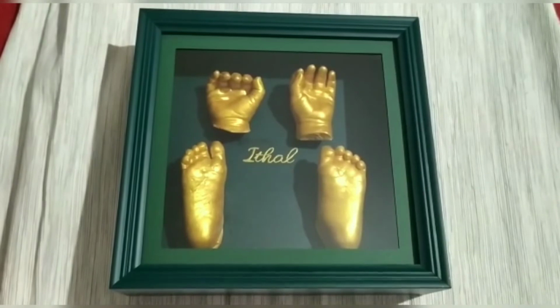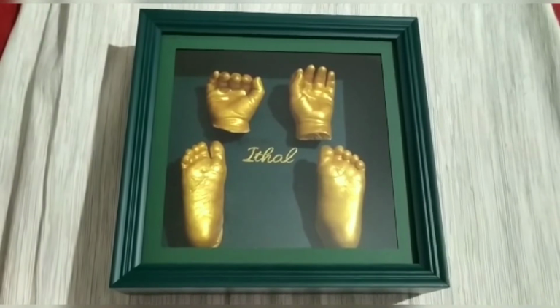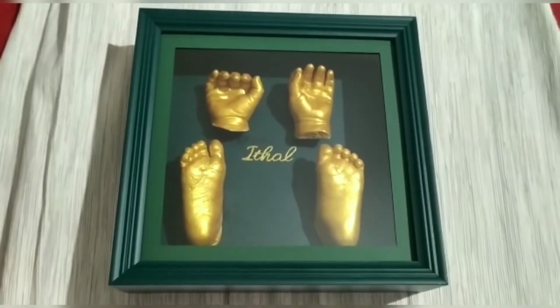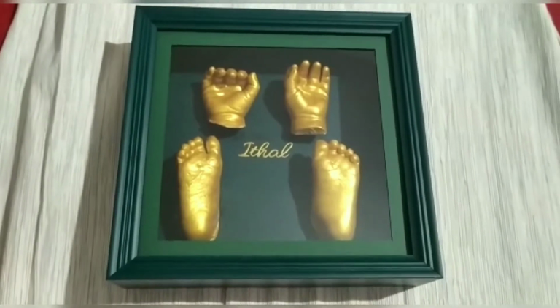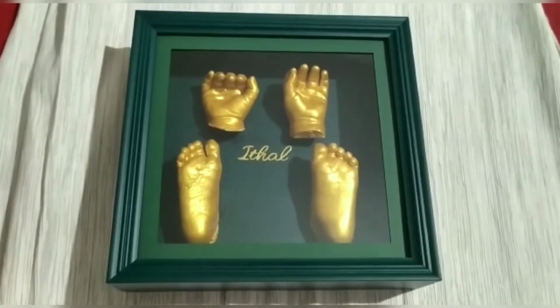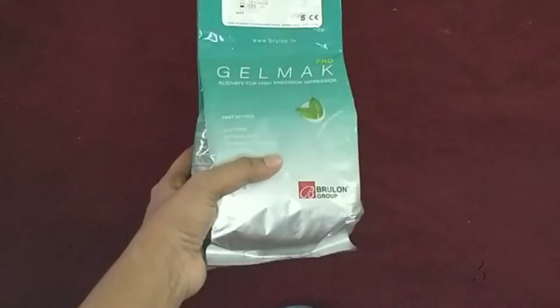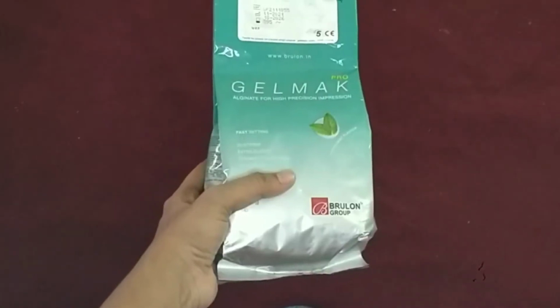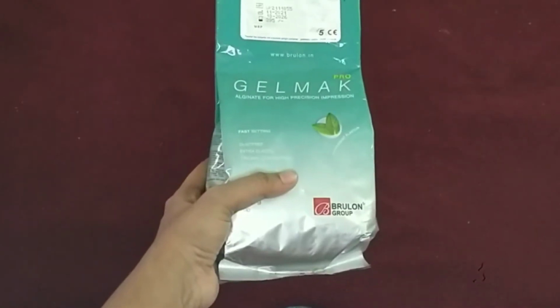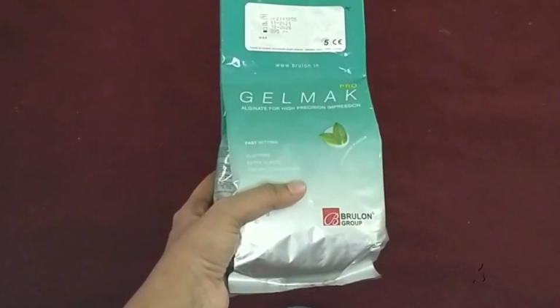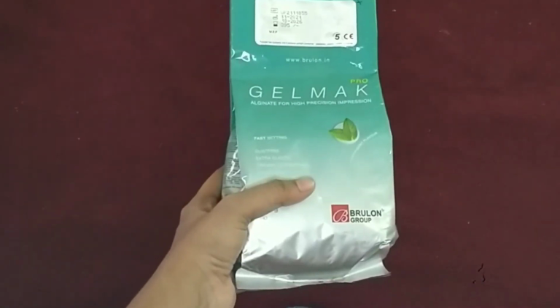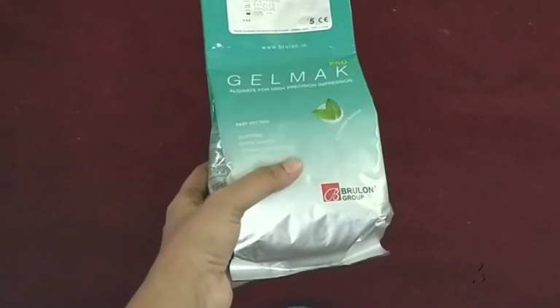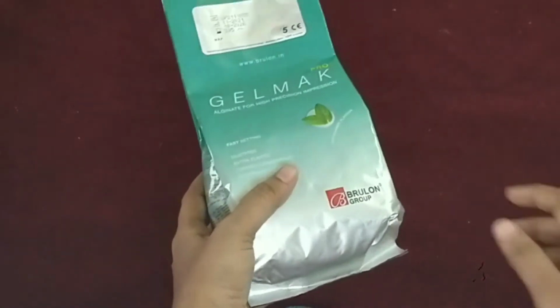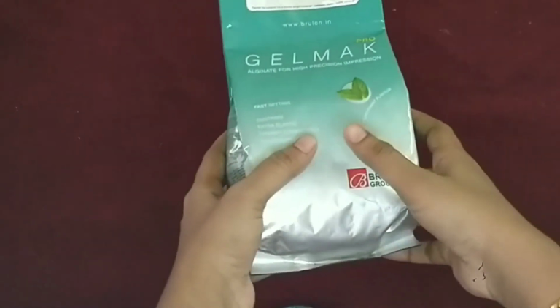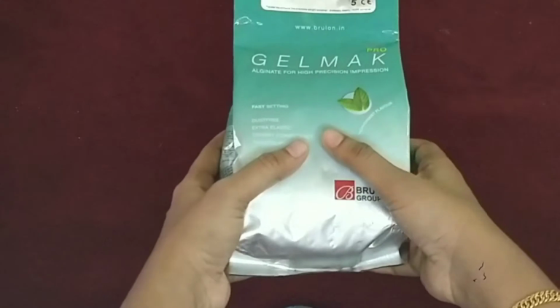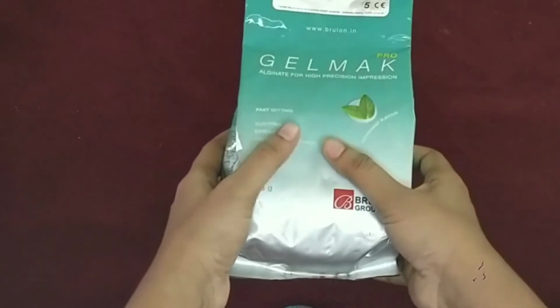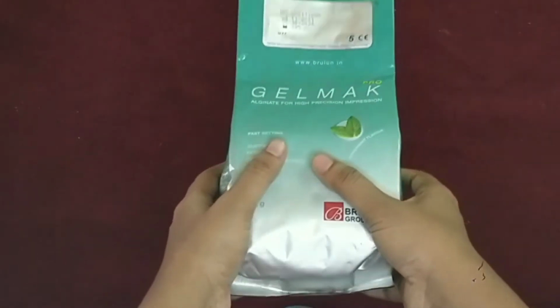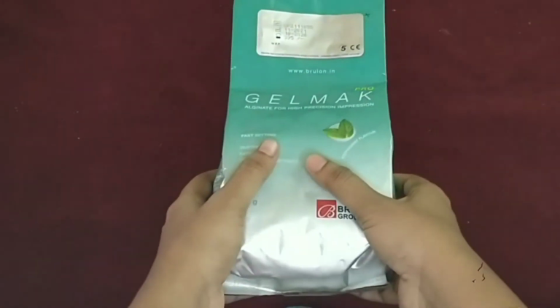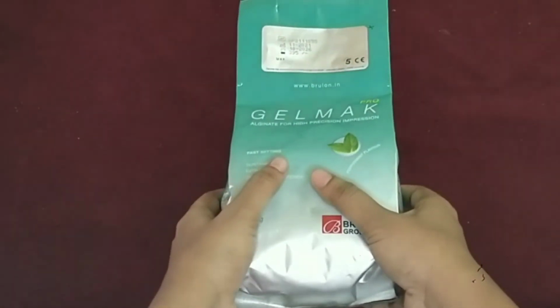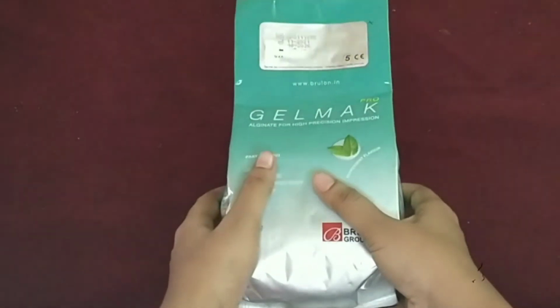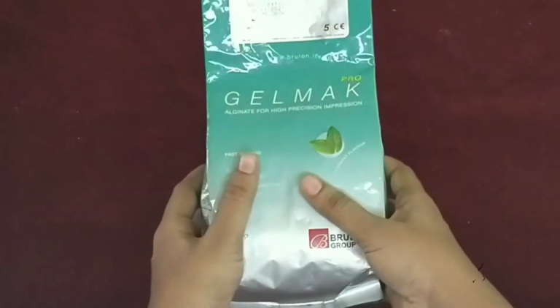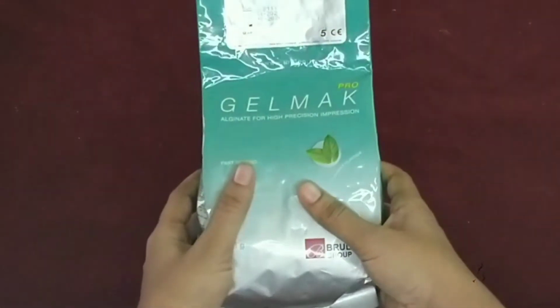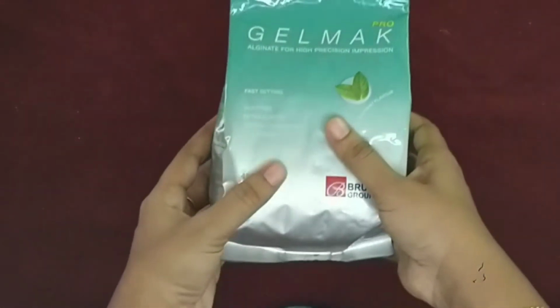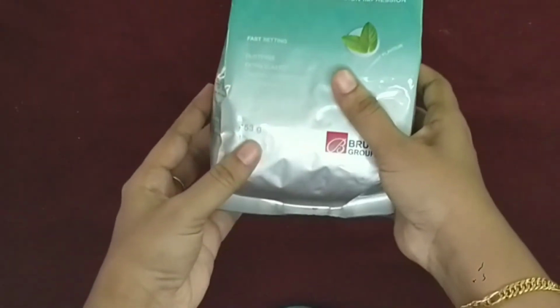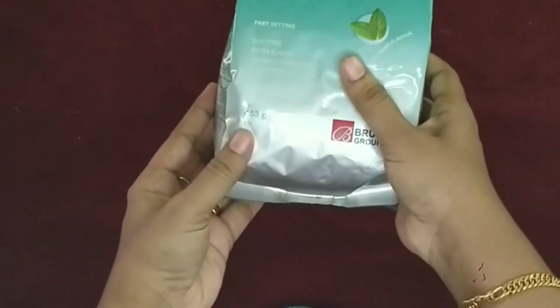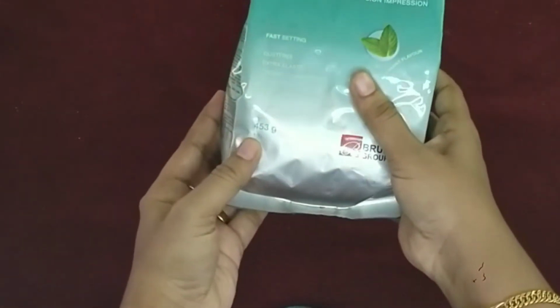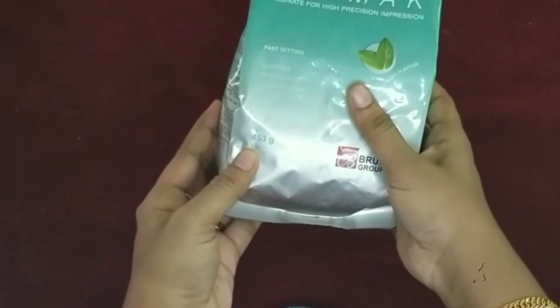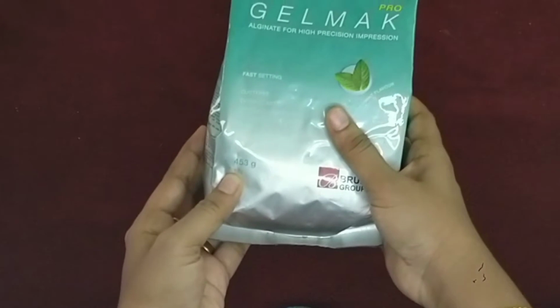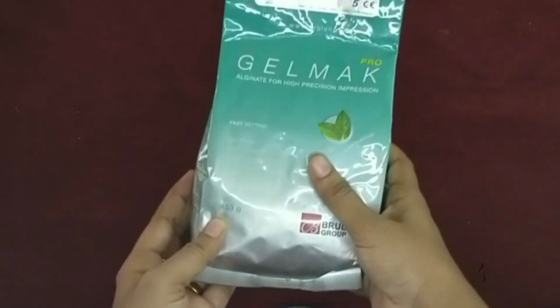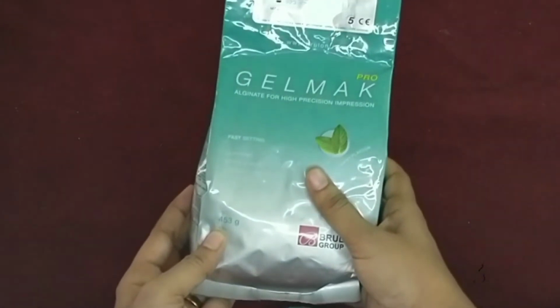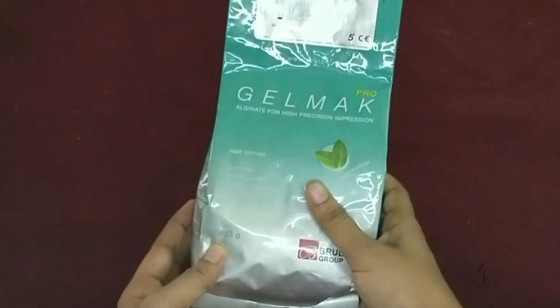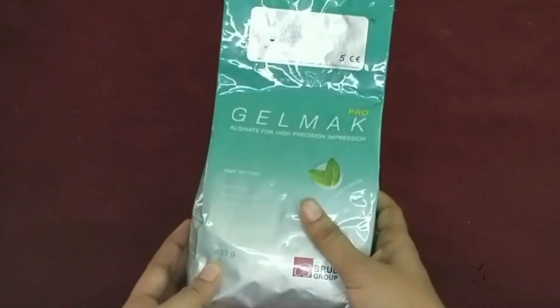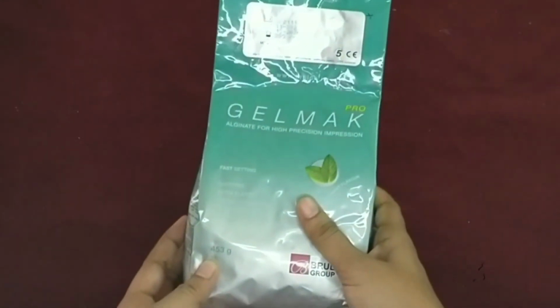Ok, now let's start the video. My baby is going to make a couple casting. We are going to use a molding kit, but we will have to buy one of the products and do a full mold.